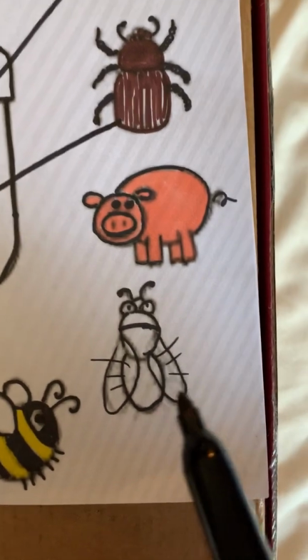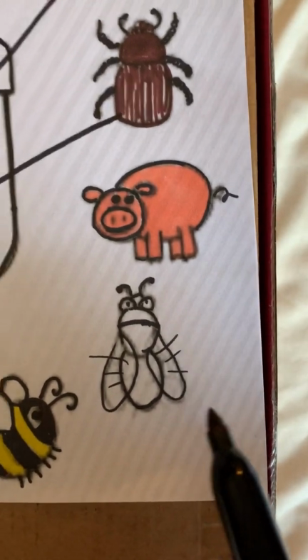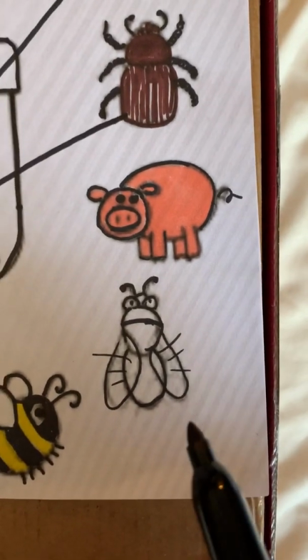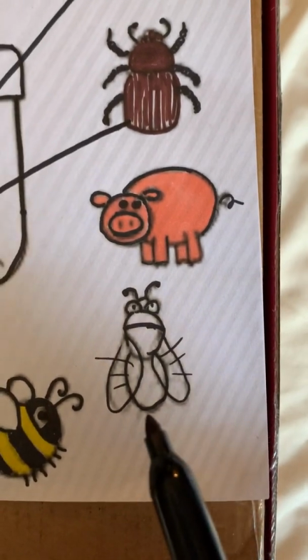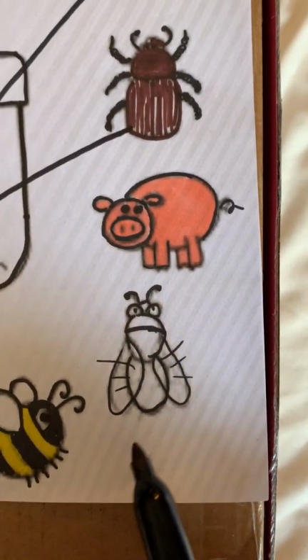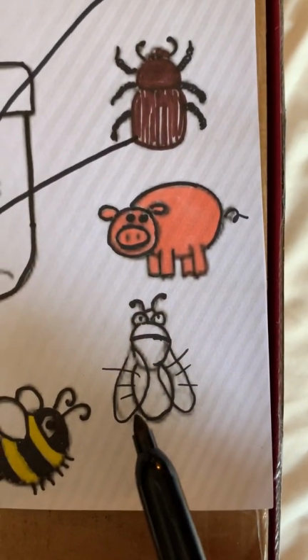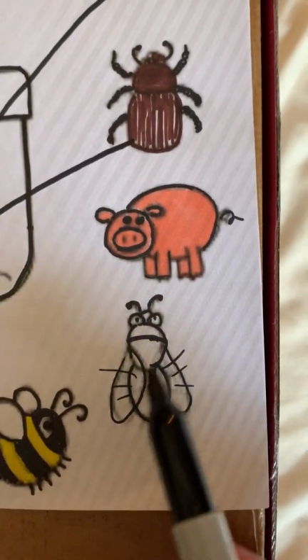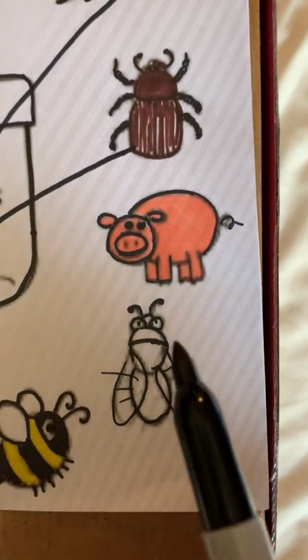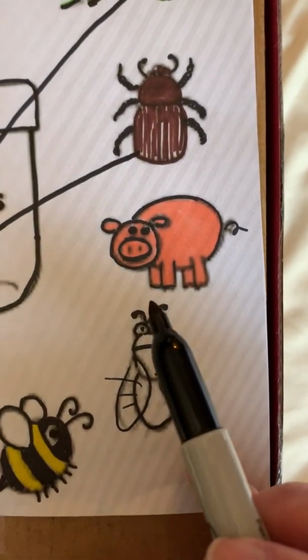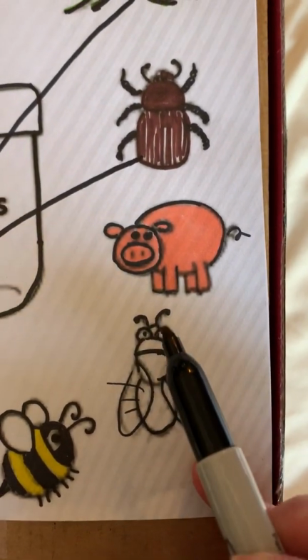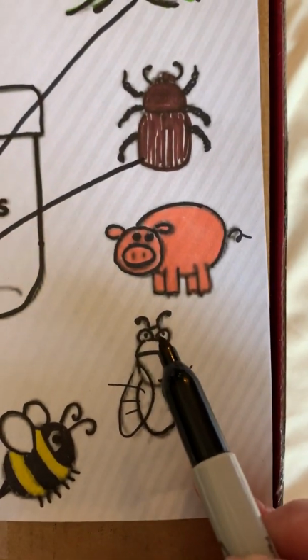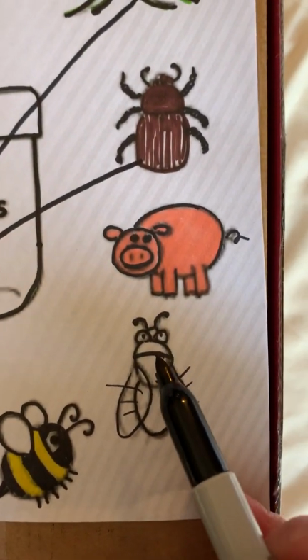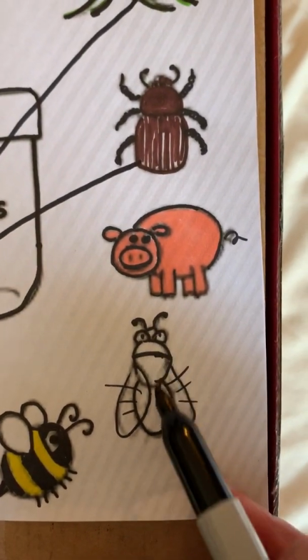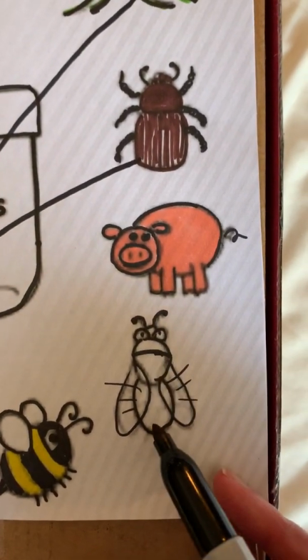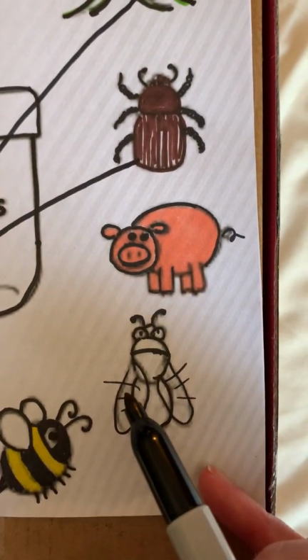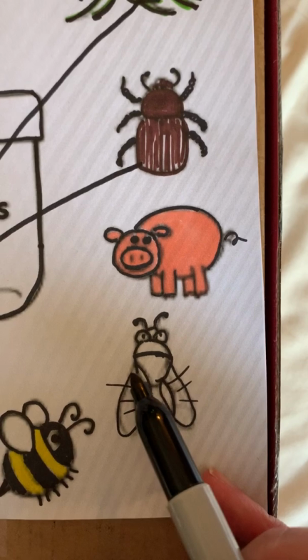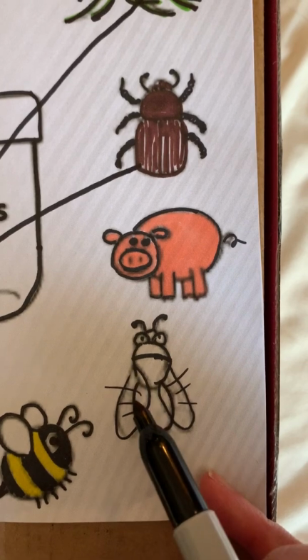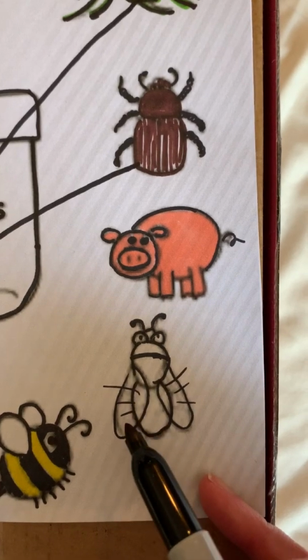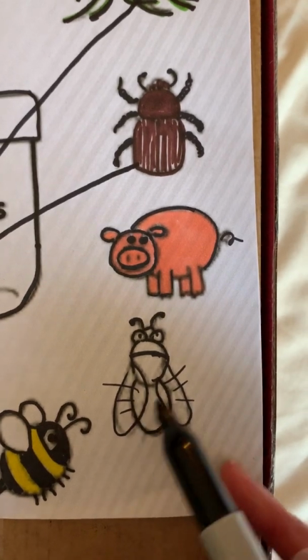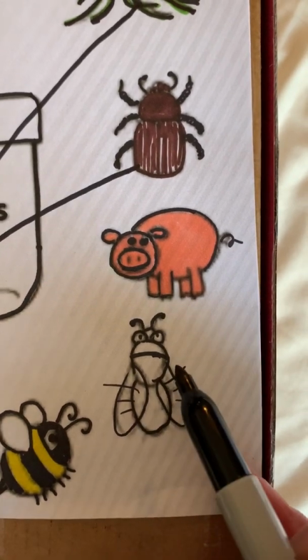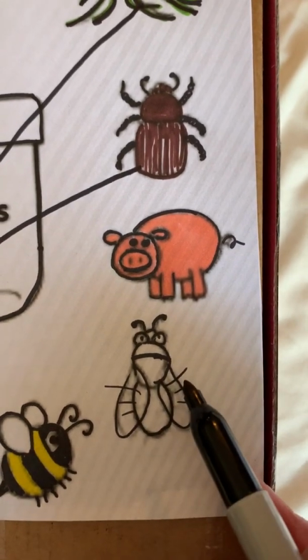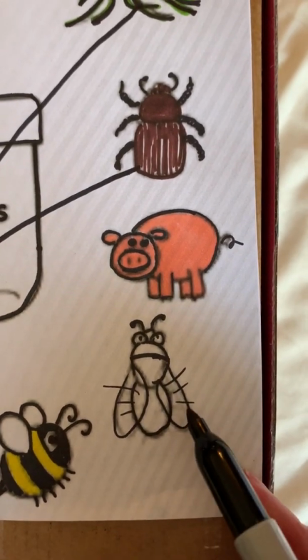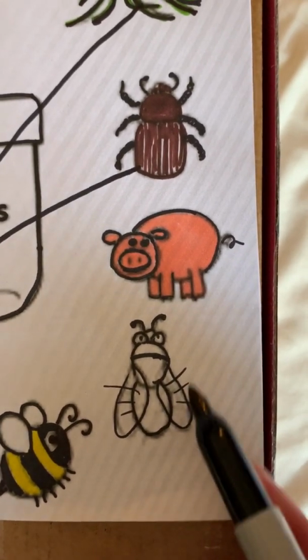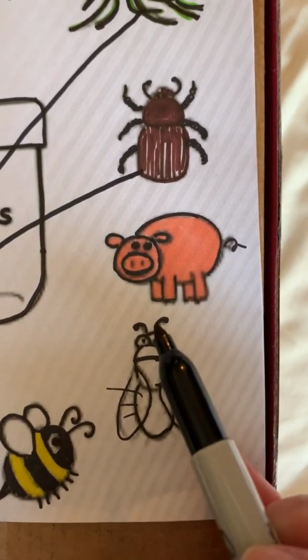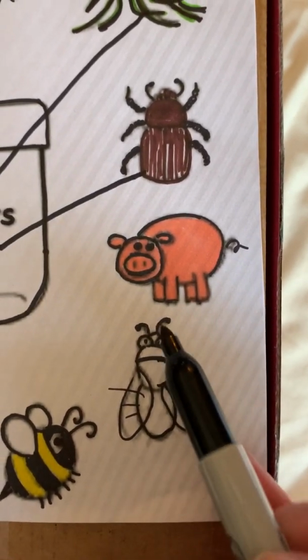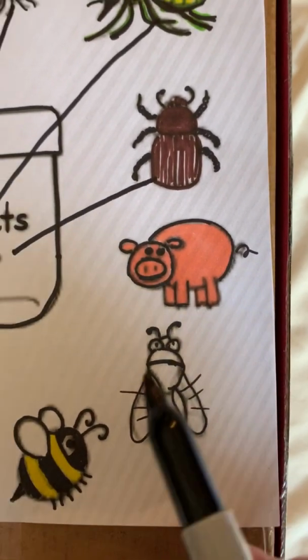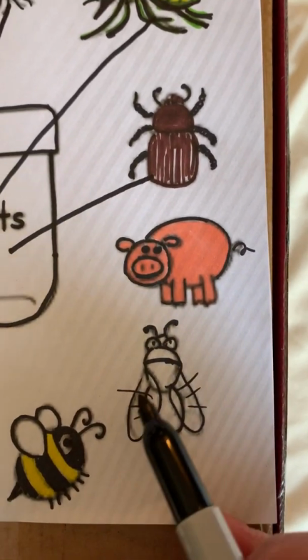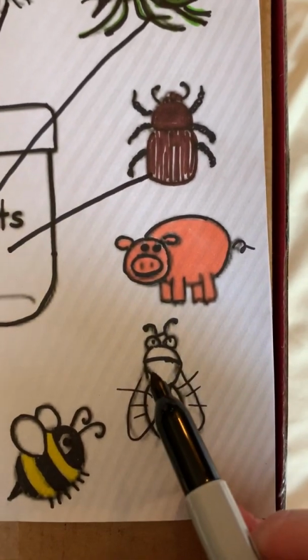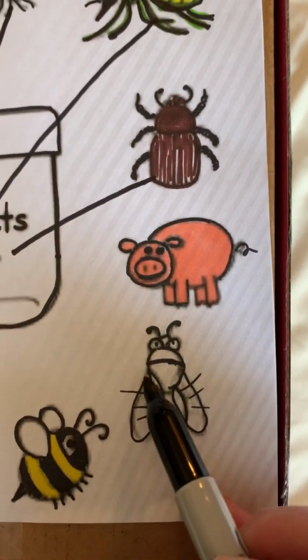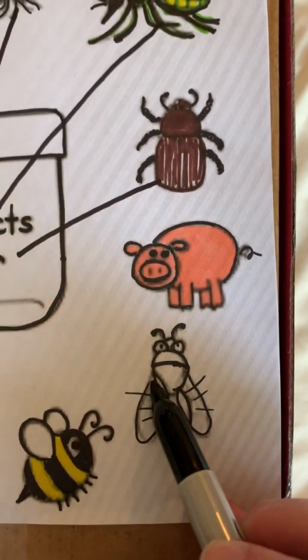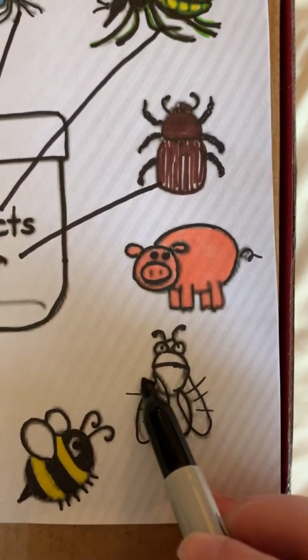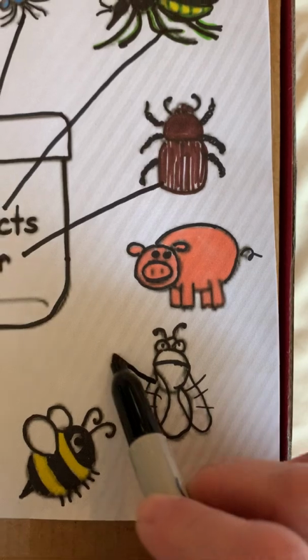Now we have a fly. Here's three body parts, and one, two, three, four, five, six legs. Some antennas. He's an insect.